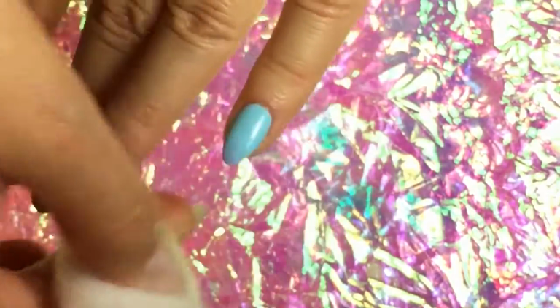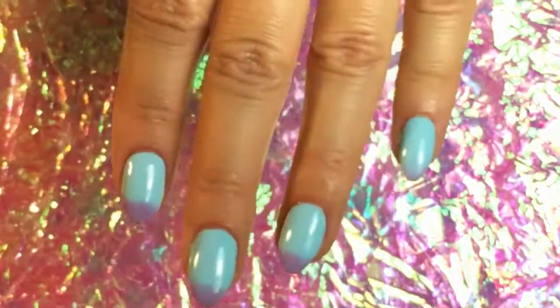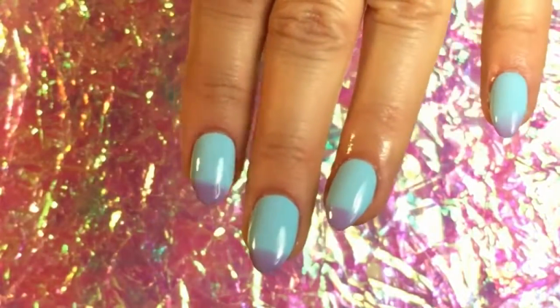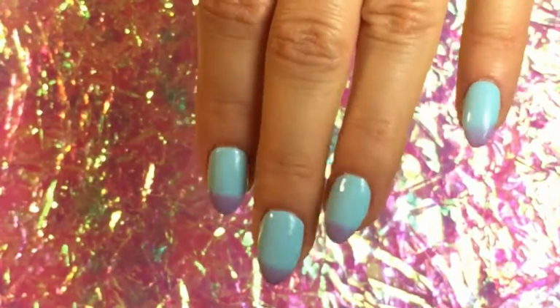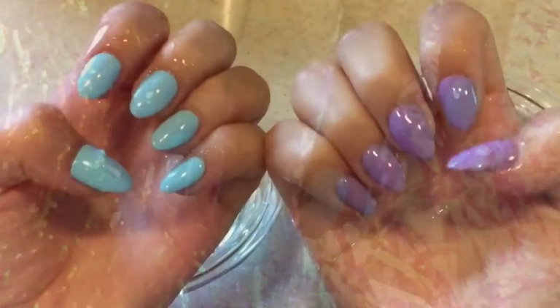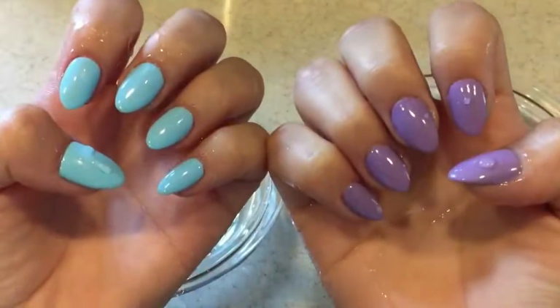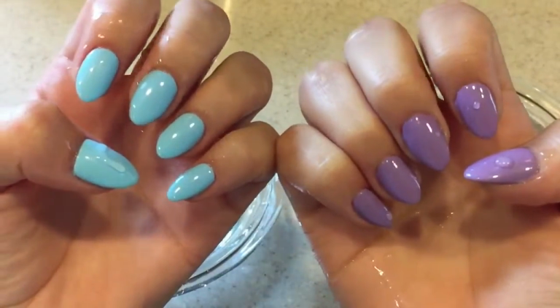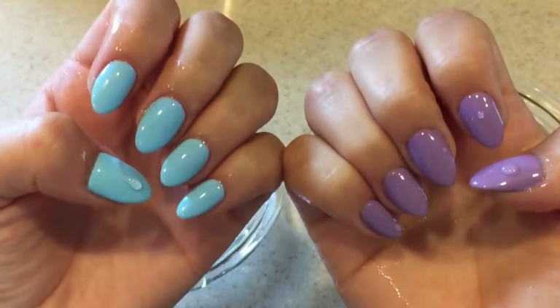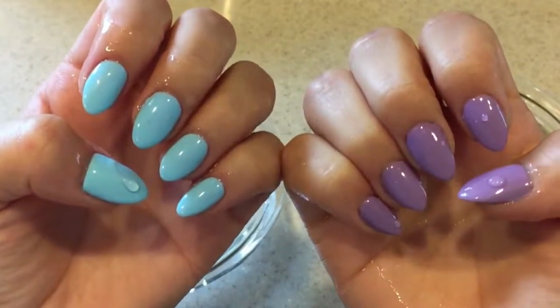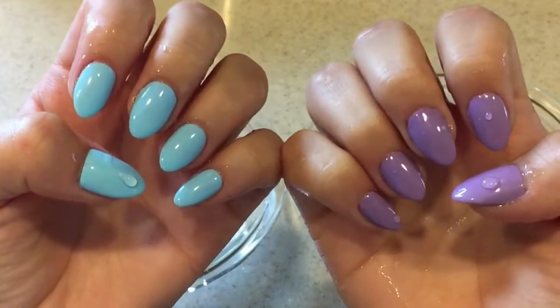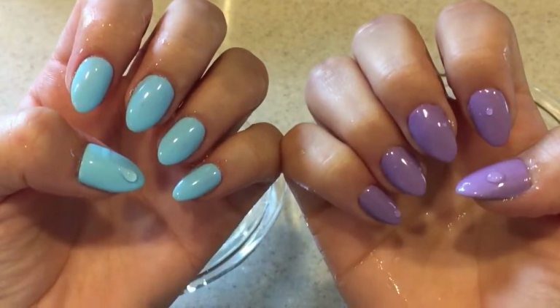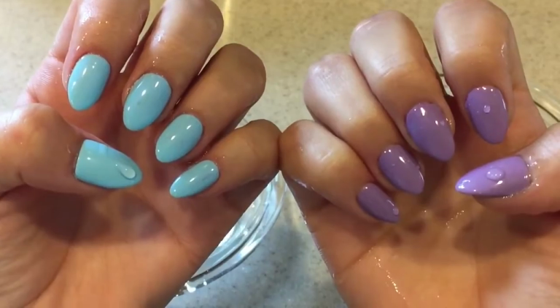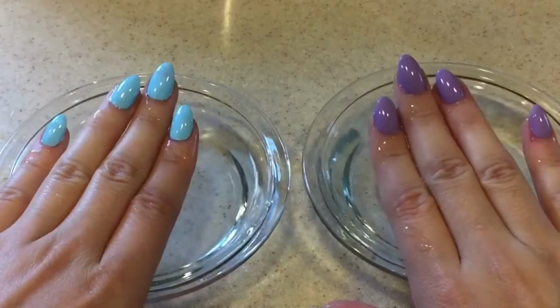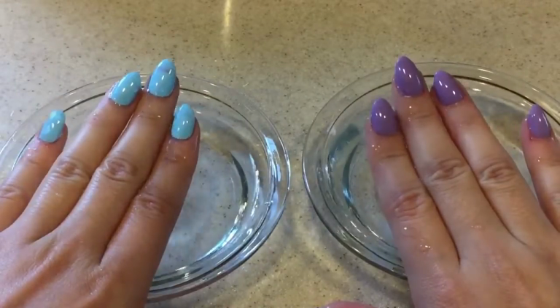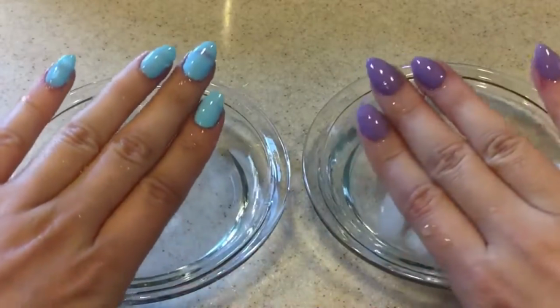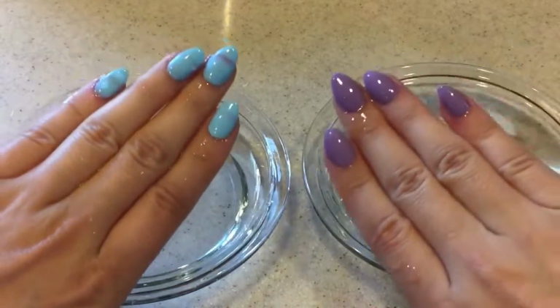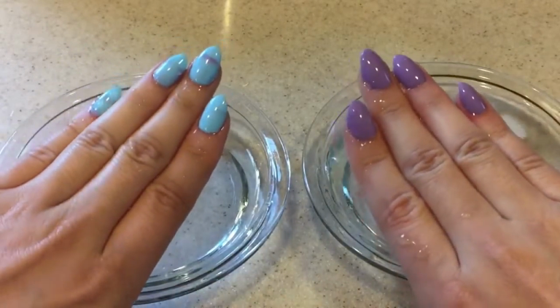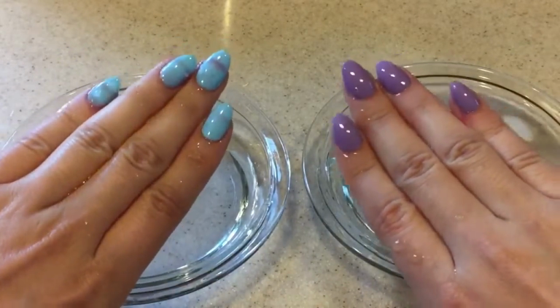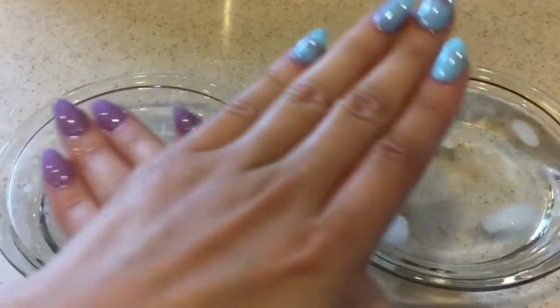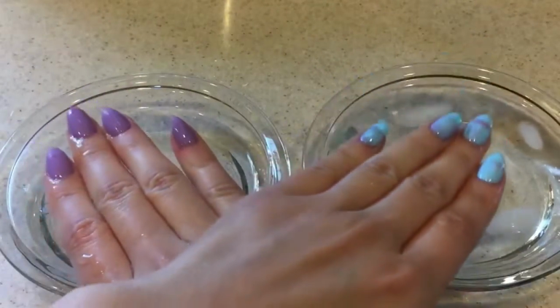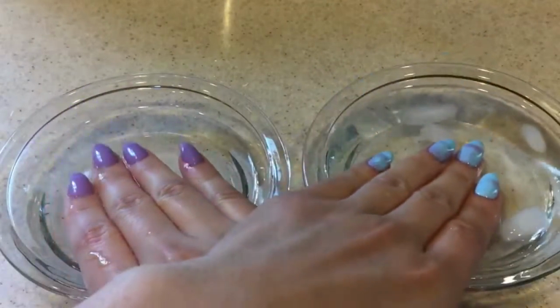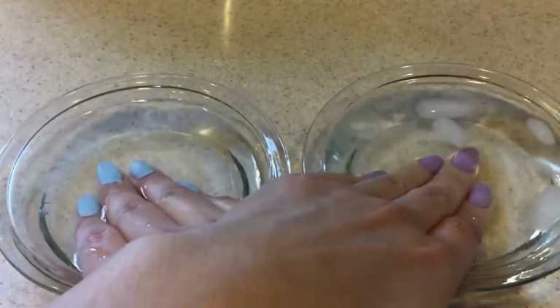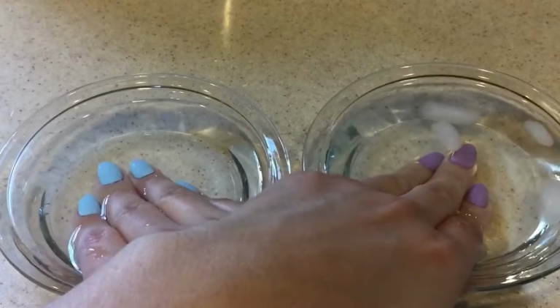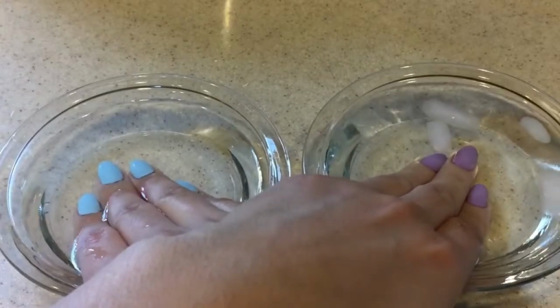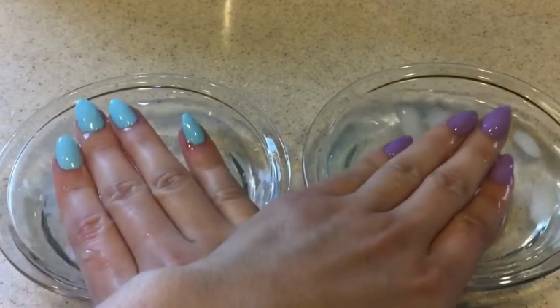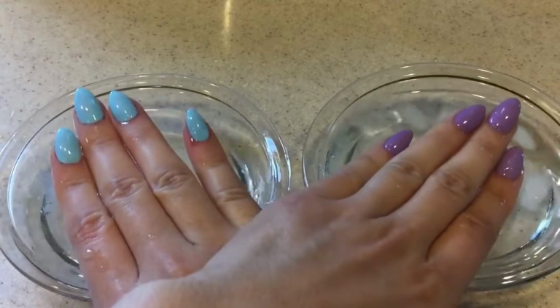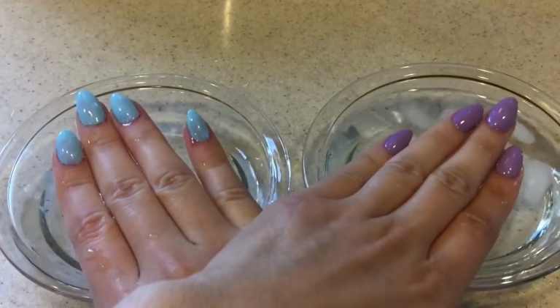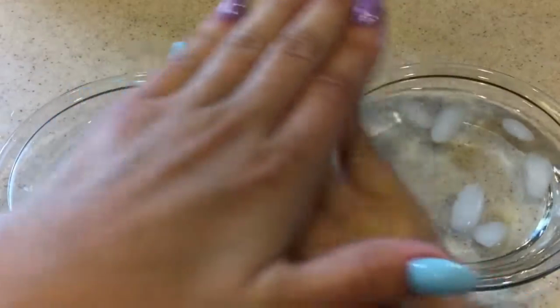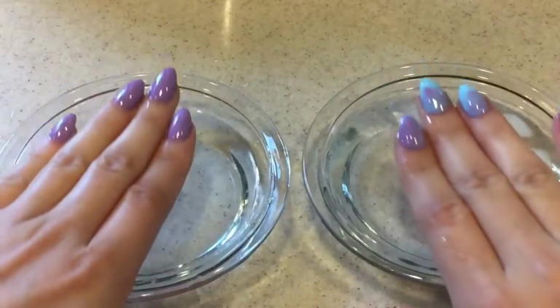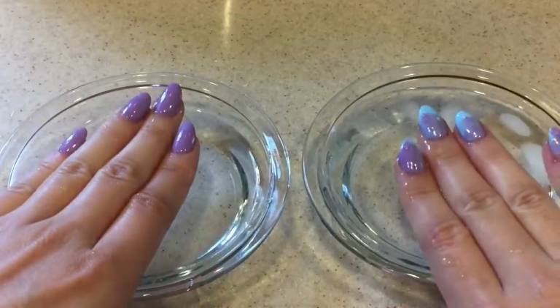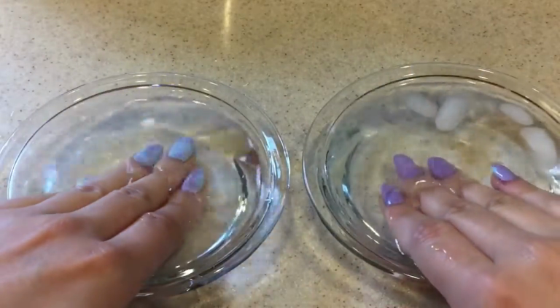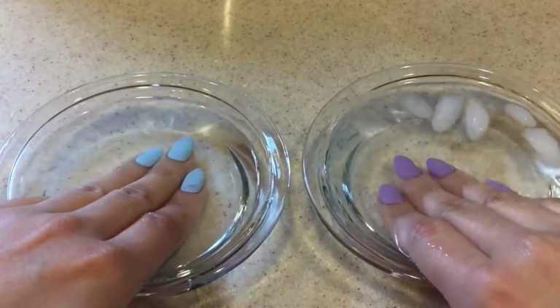I was impressed. I gotta say, they were pretty shiny like the product claimed. Now it's time to put this gel polish to the test. To my right you'll see a cup with ice cubes — so that's obviously the cold water, and to my left will be the hot water.